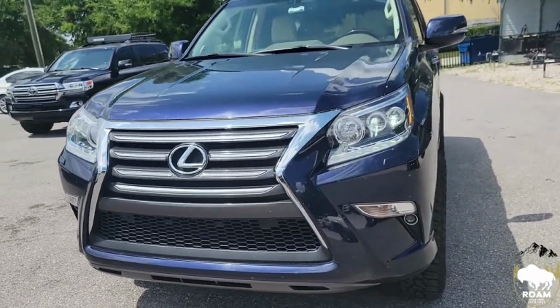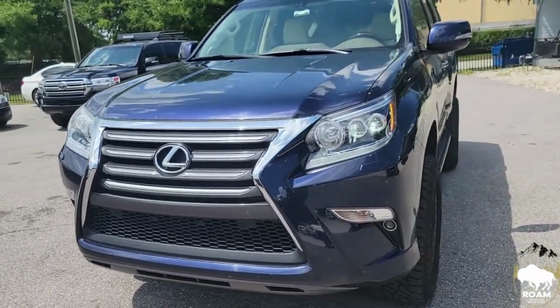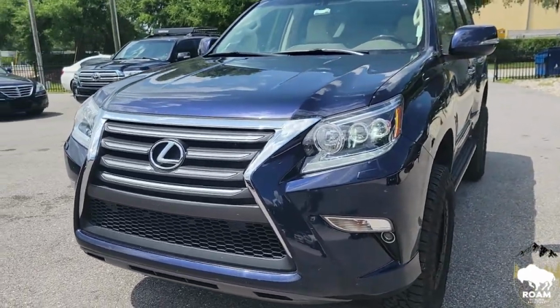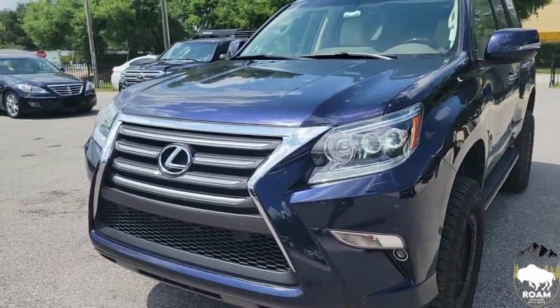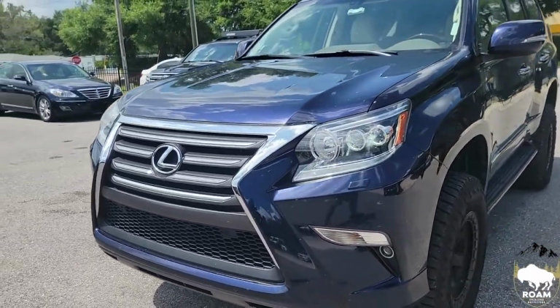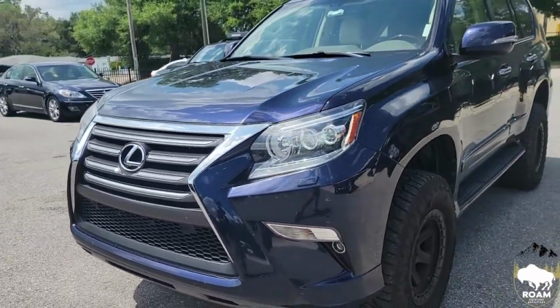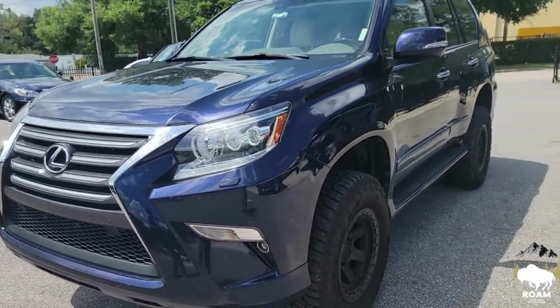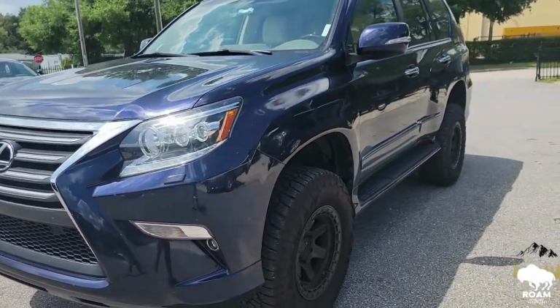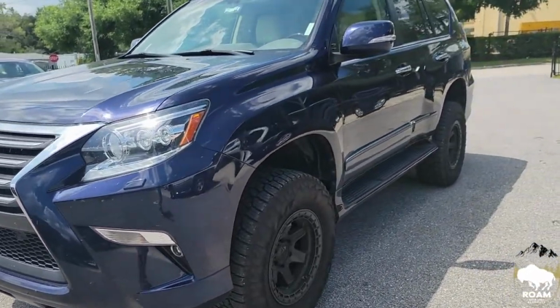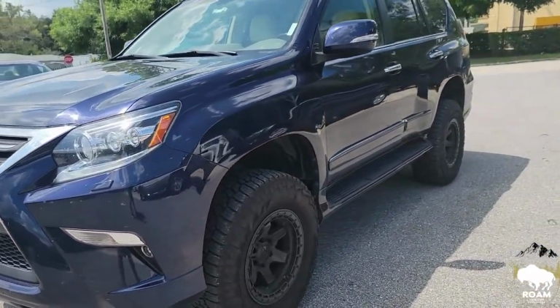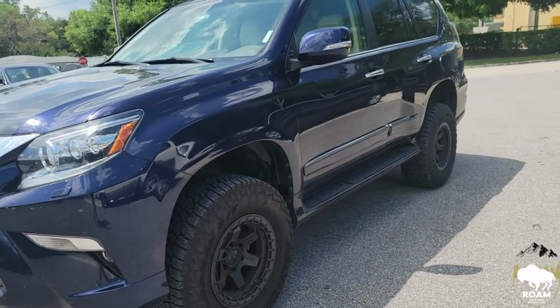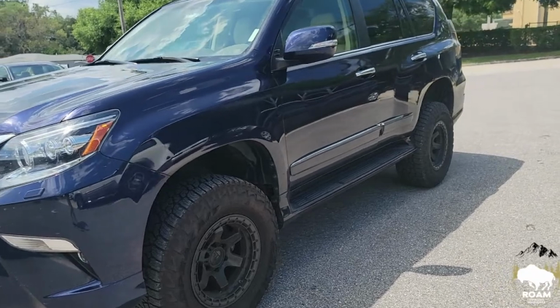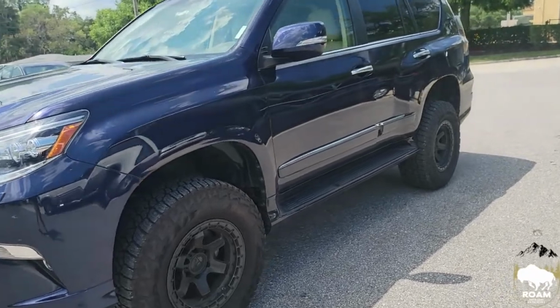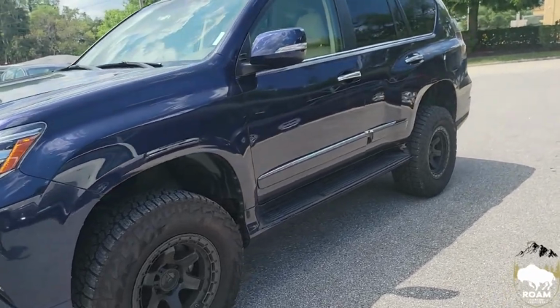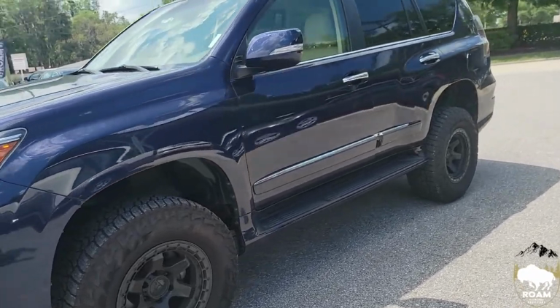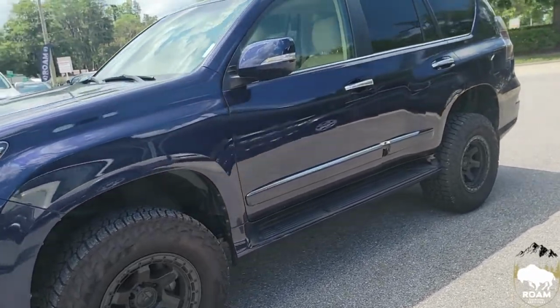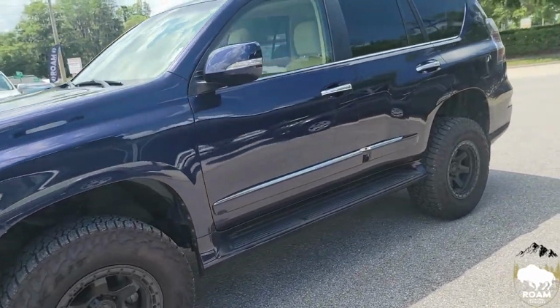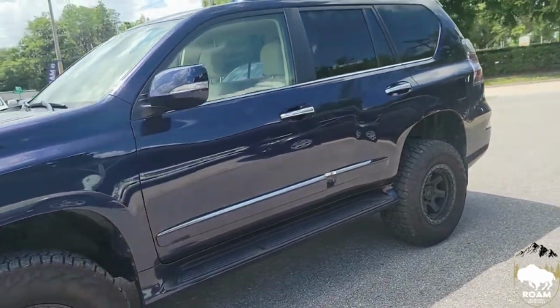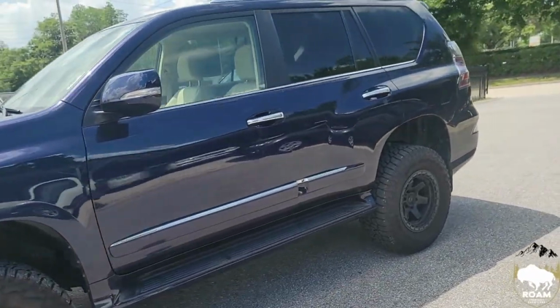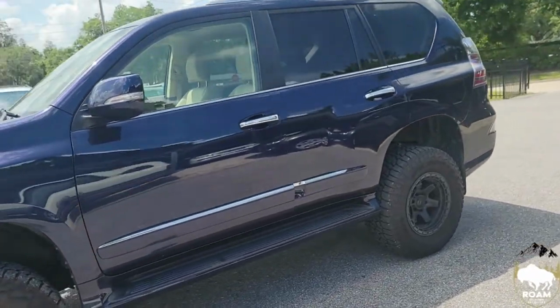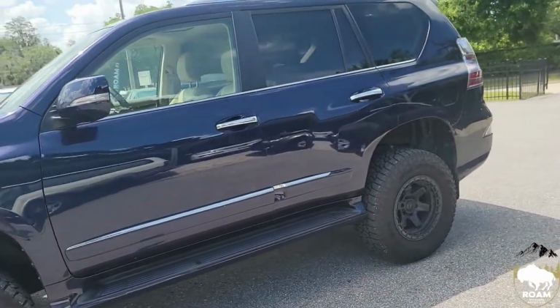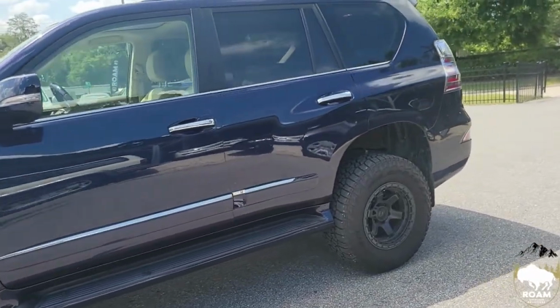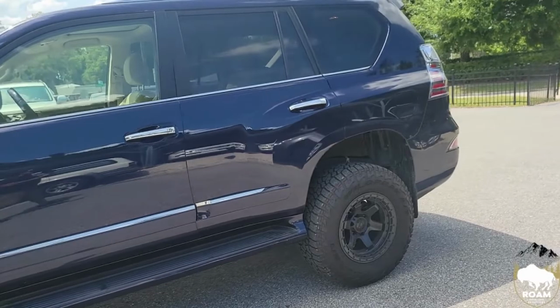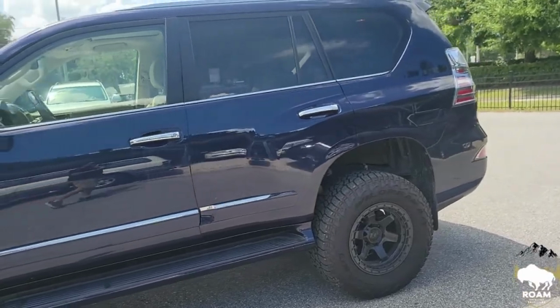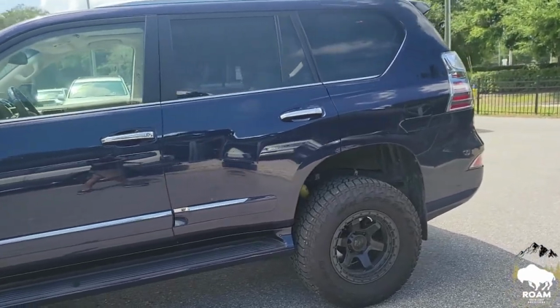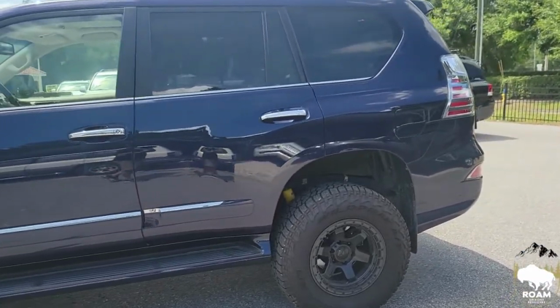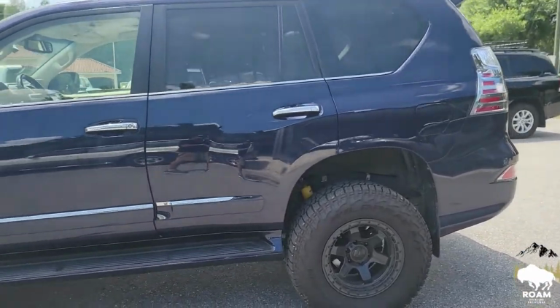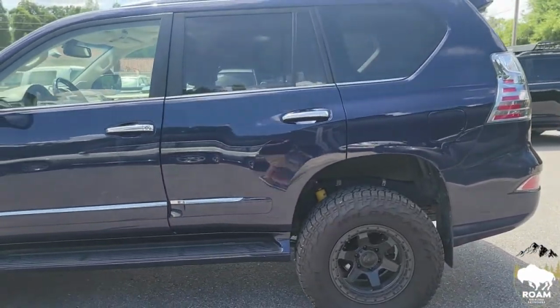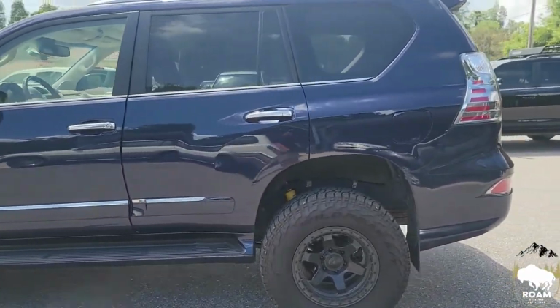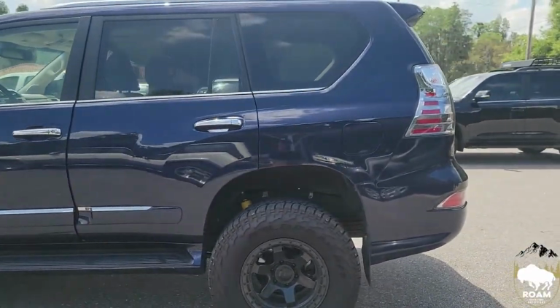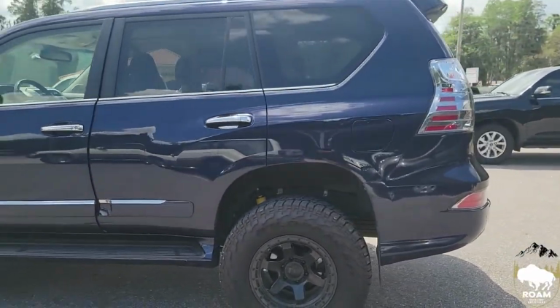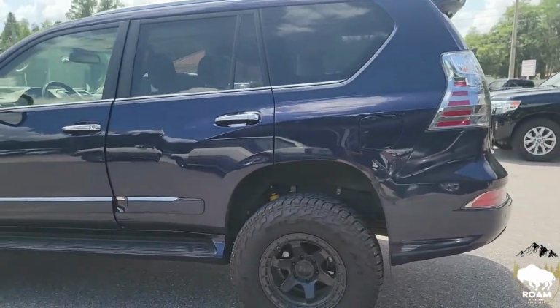We're also going to be doing a full chrome delete around this whole vehicle. We are also going to be putting Cali Raised sliders, and for the rear we decided to go with a Stage 2 Lancer Metal Tech bumper with rear swing out.